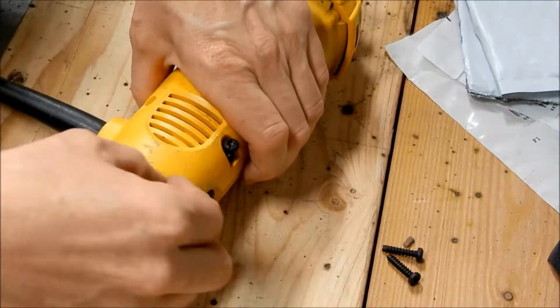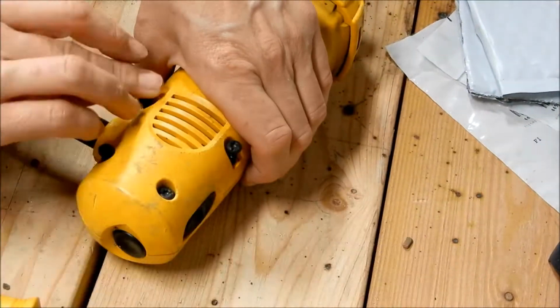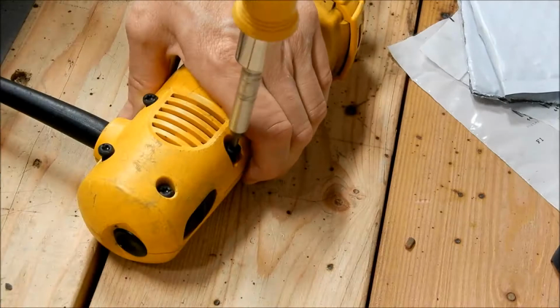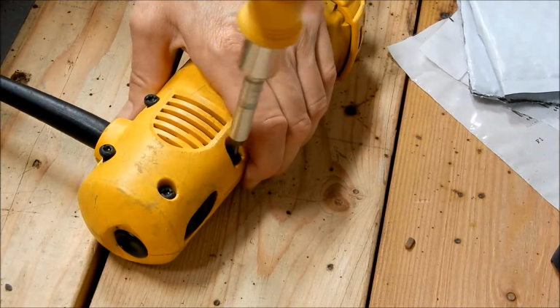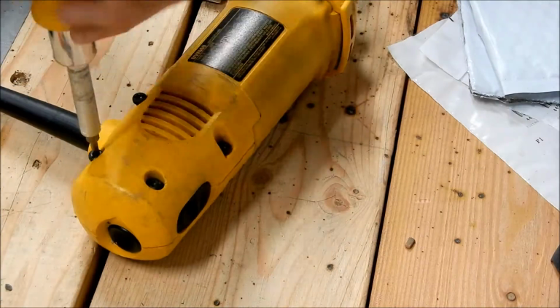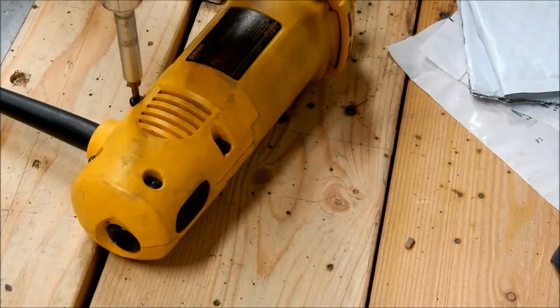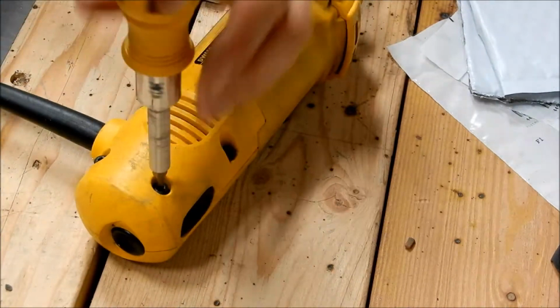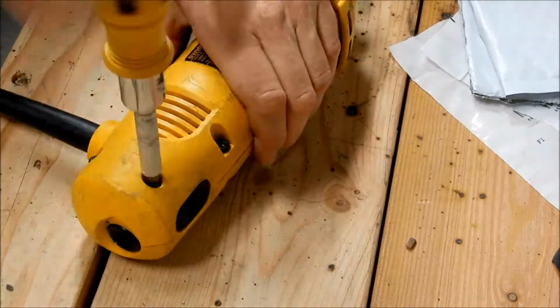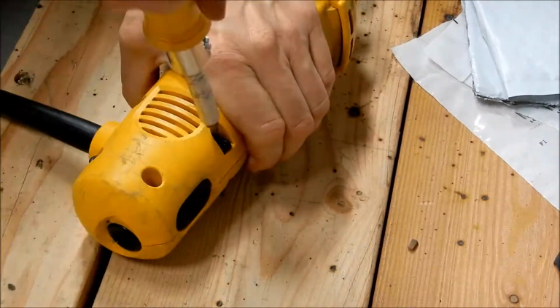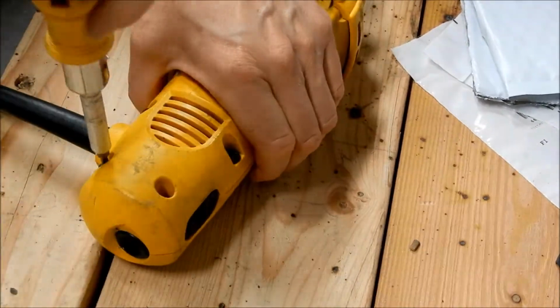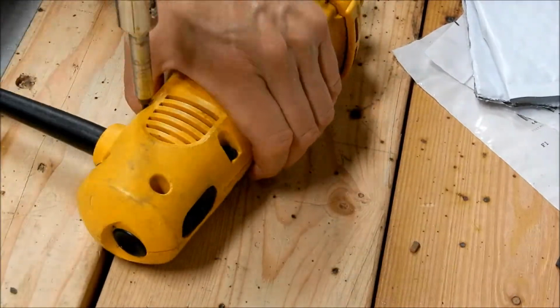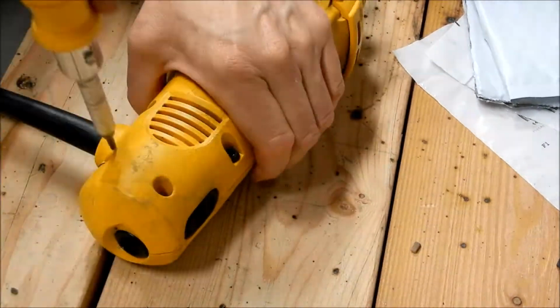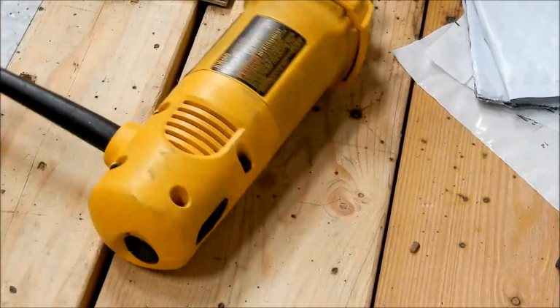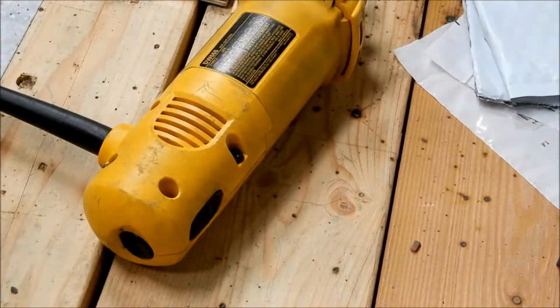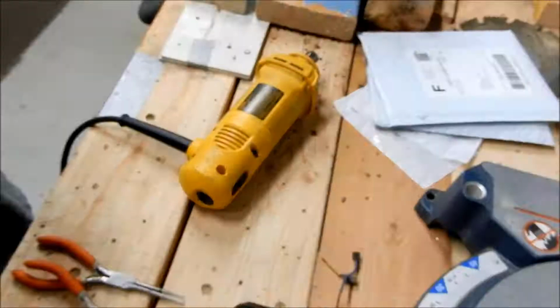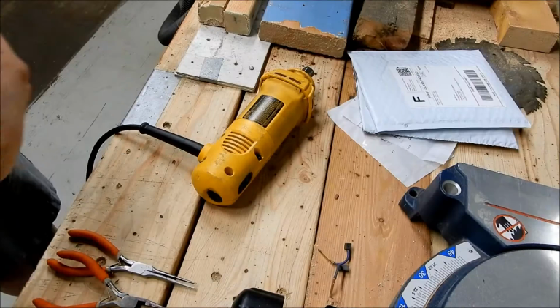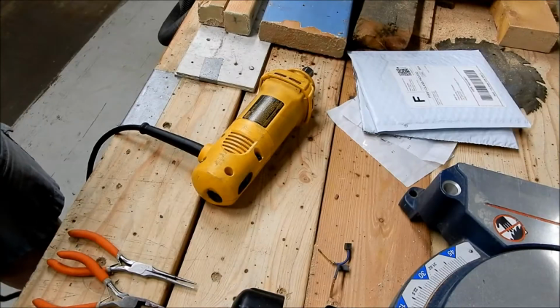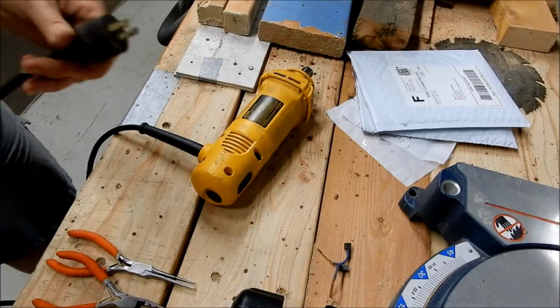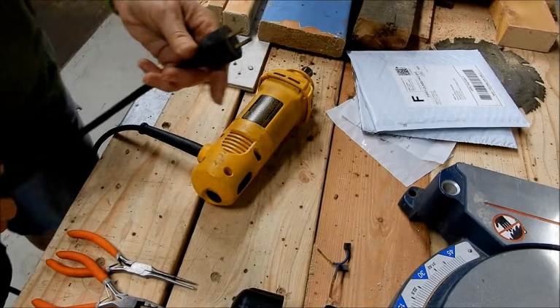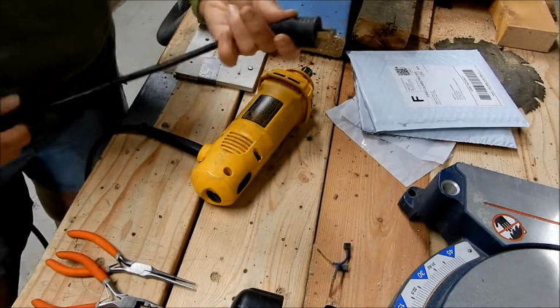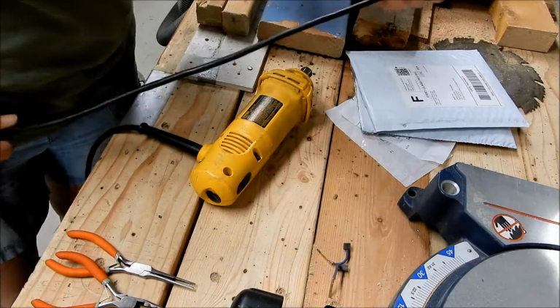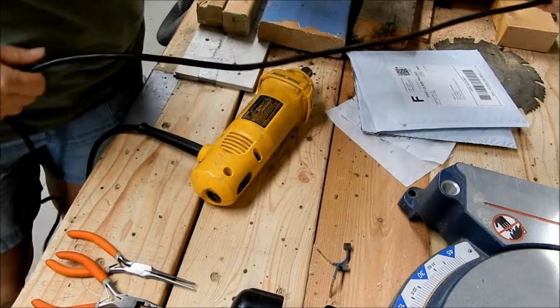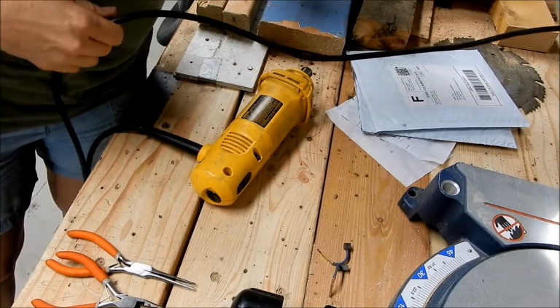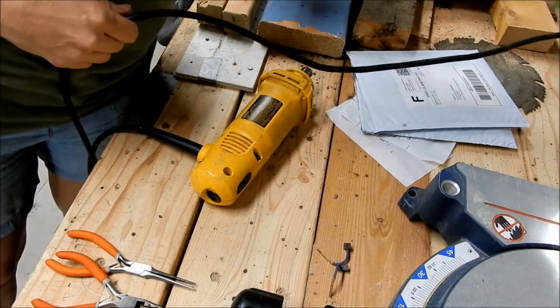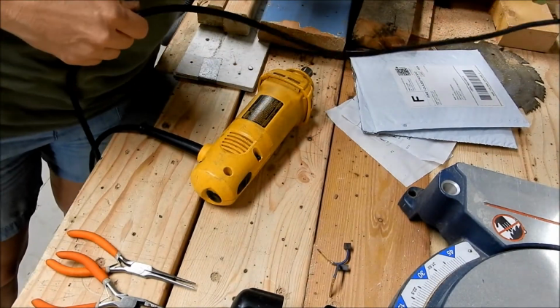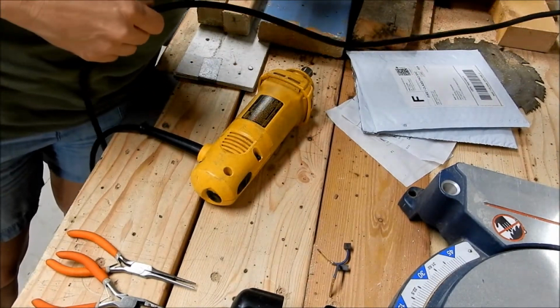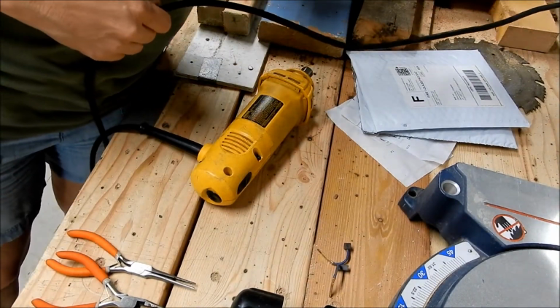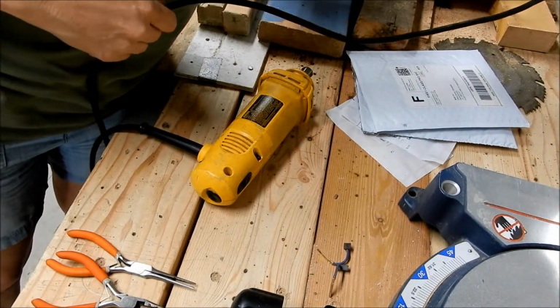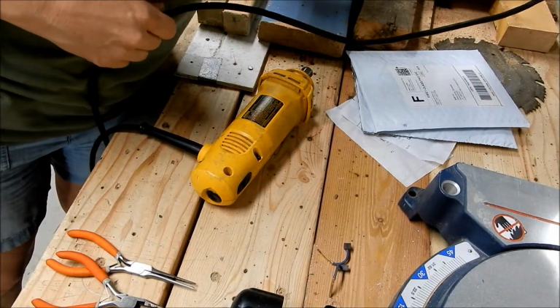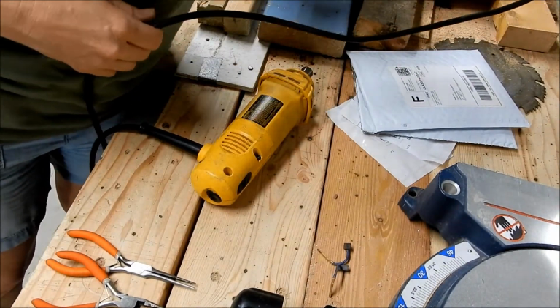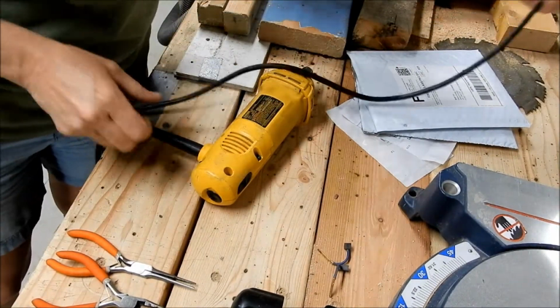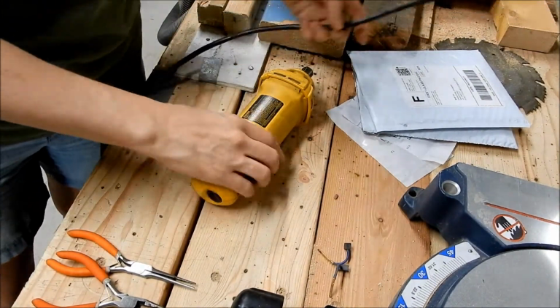Put the housing back onto the tool on both sides. Make sure you don't crush the wires. Then plug it in, make sure it works, and get back to work!